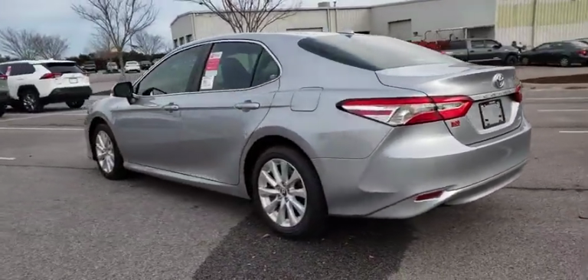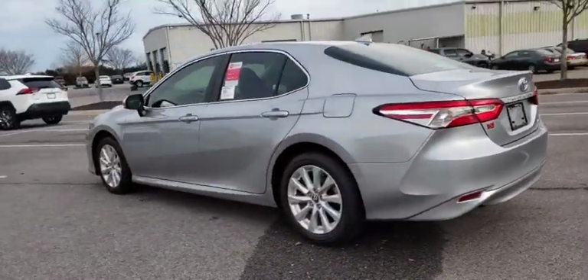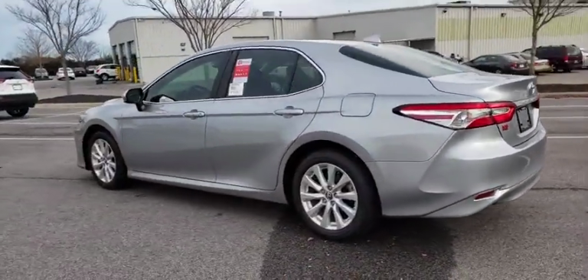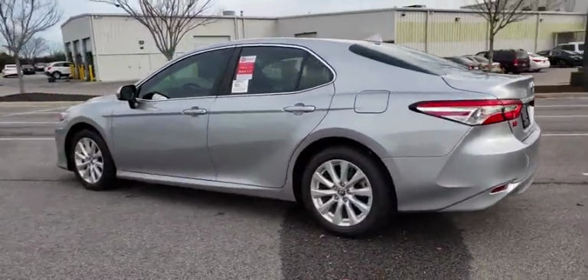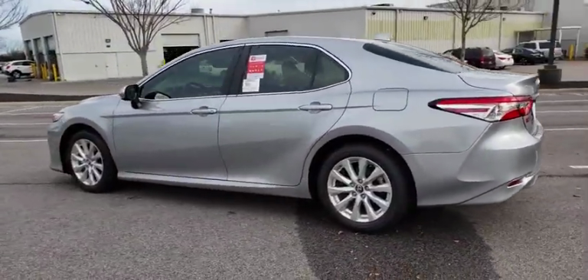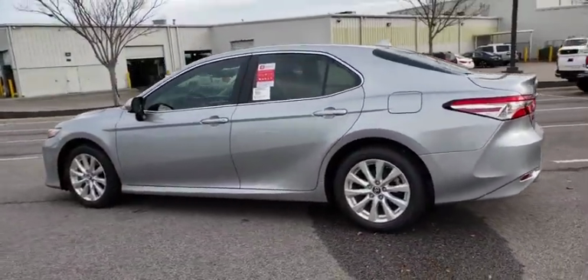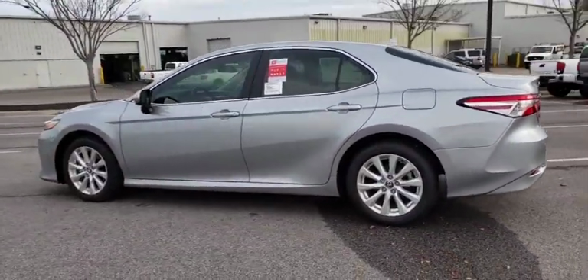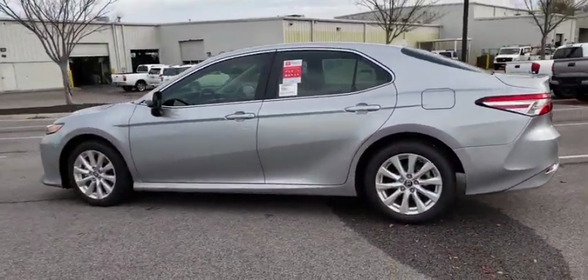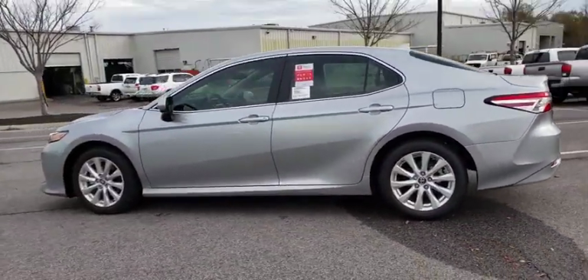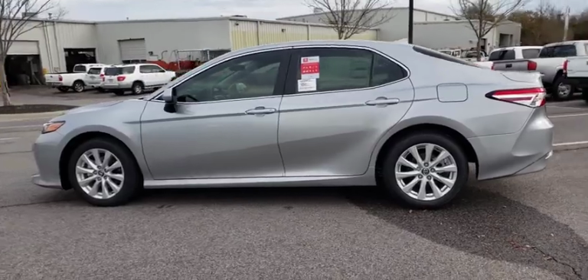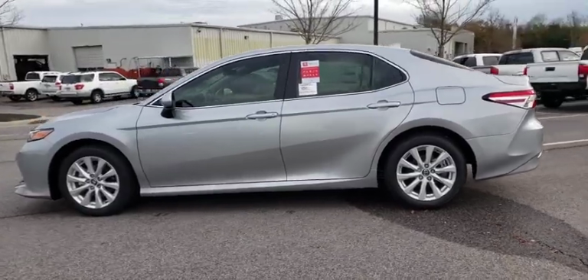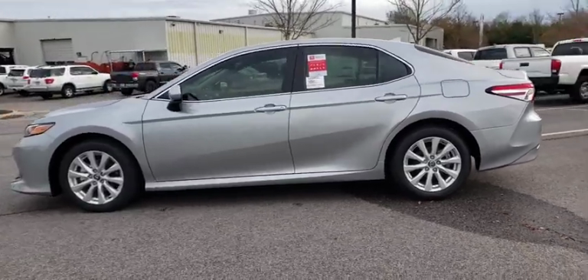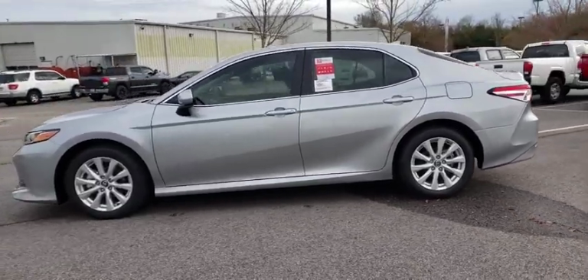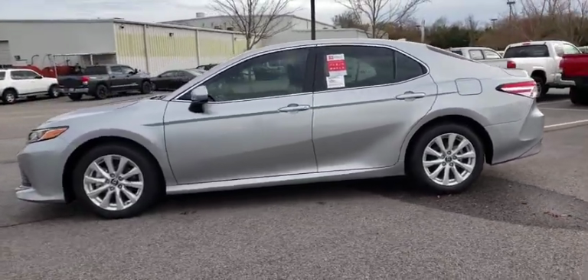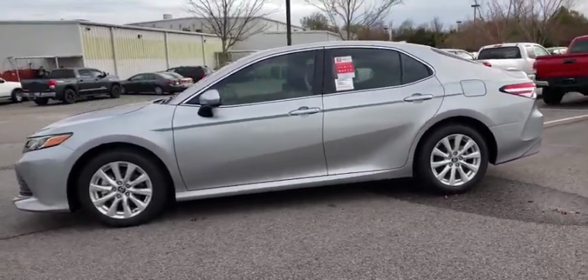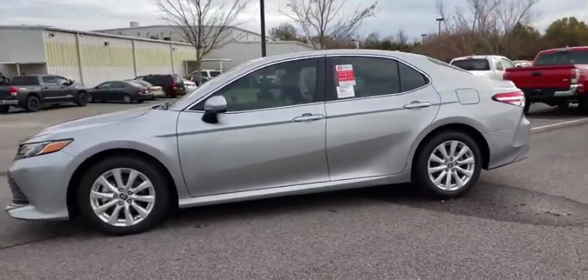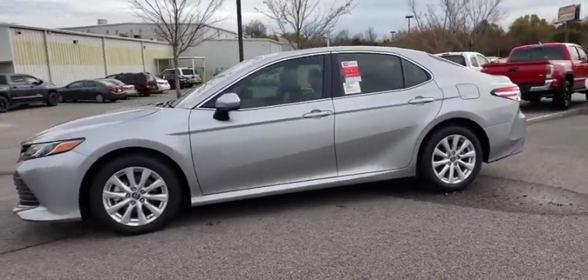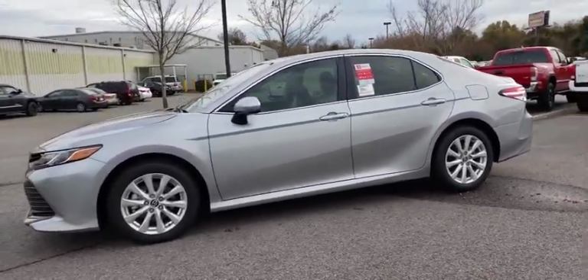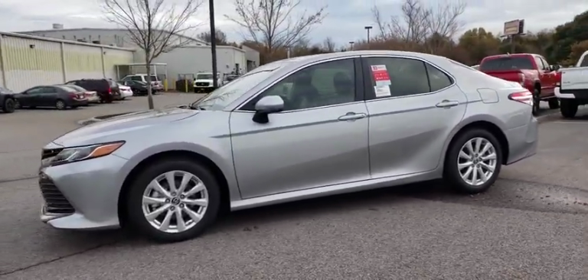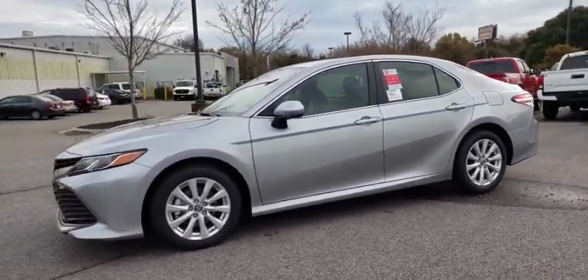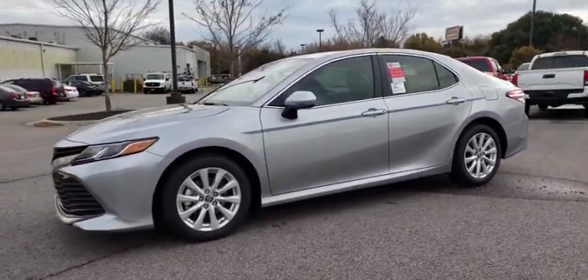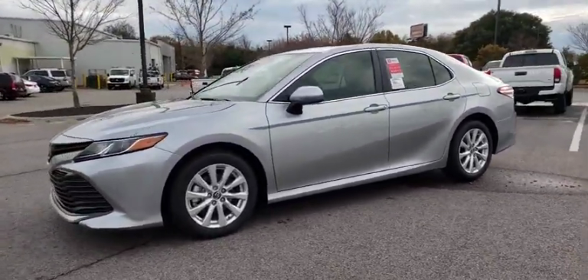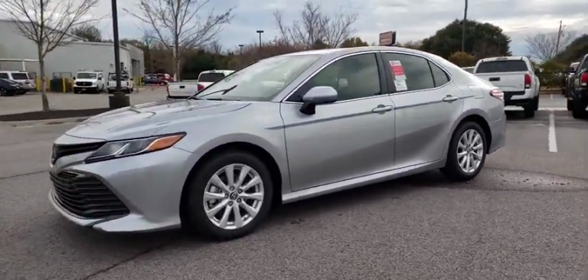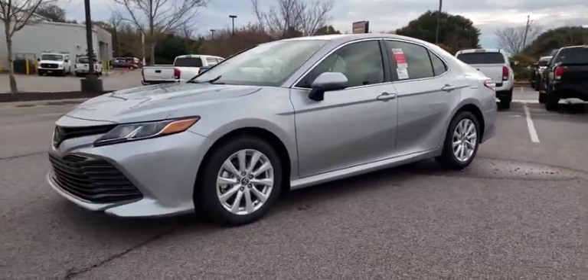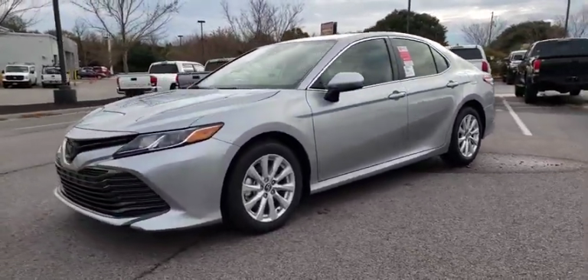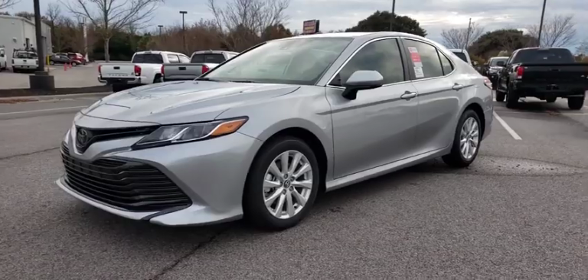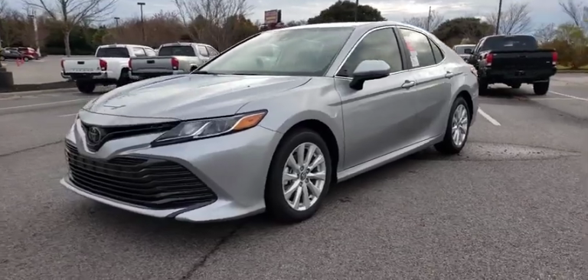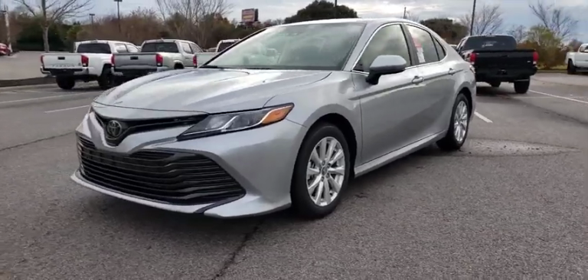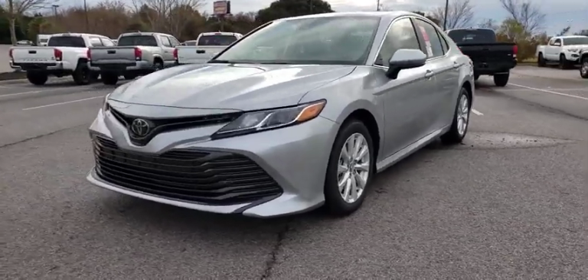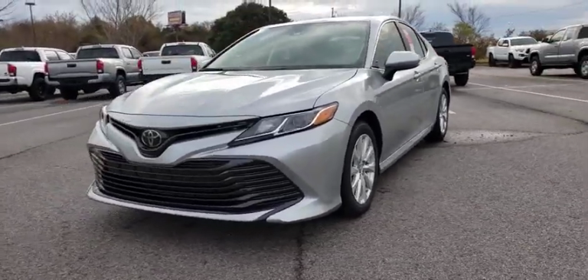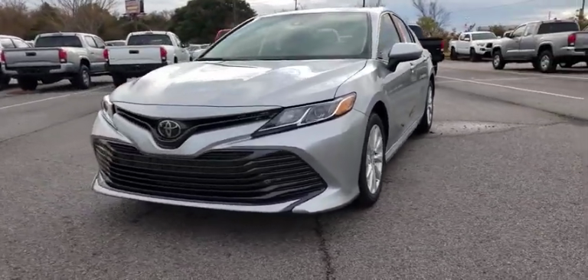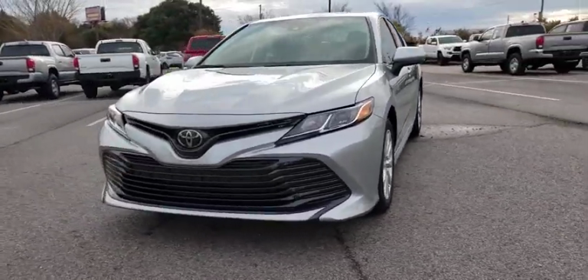Here are some of this vehicle's great options: traction control, dual airbags, alloy wheels, power steering, four-wheel disc brakes, electronic stability control.